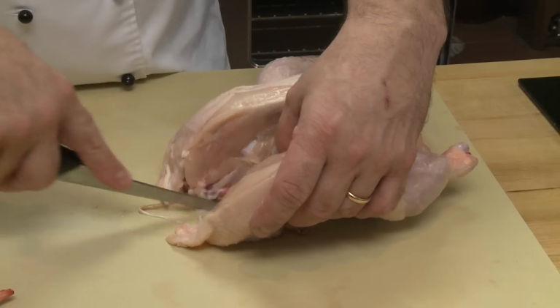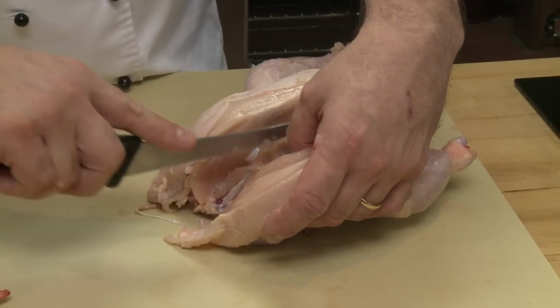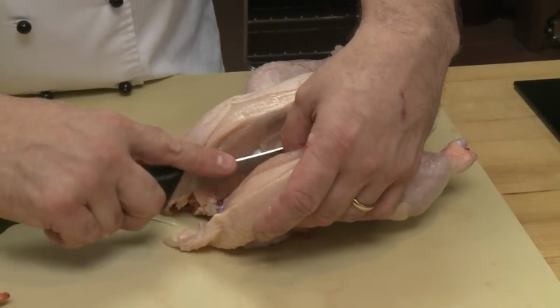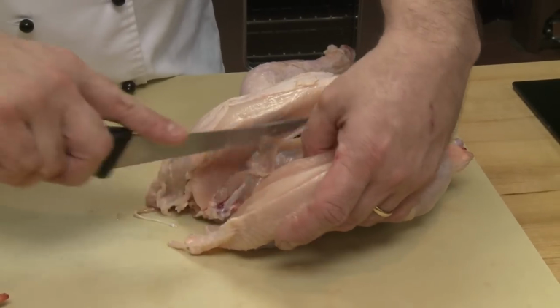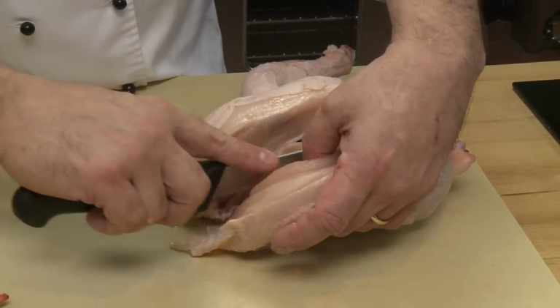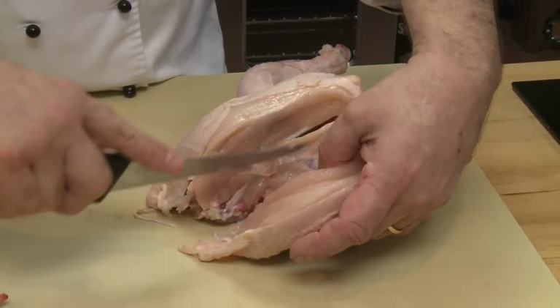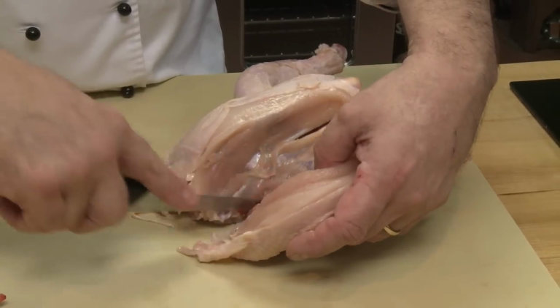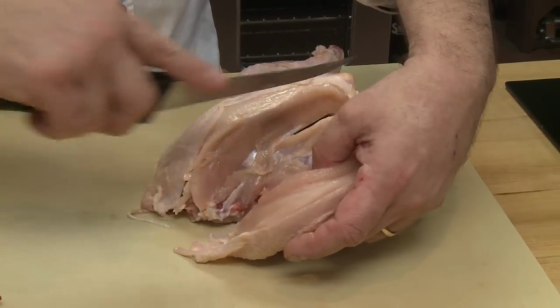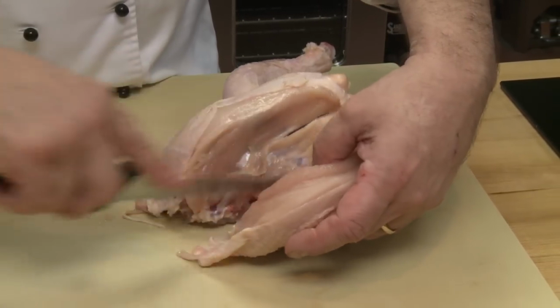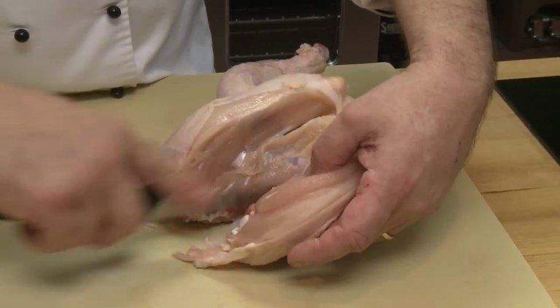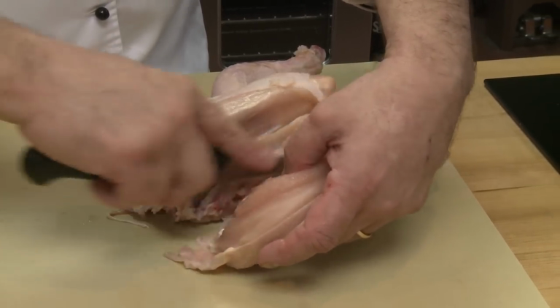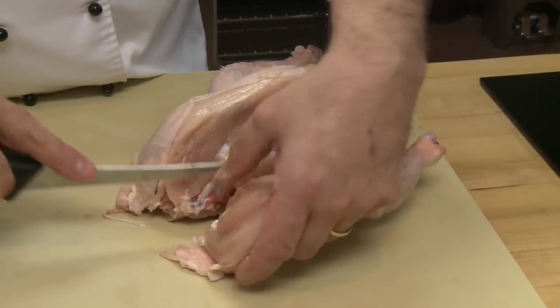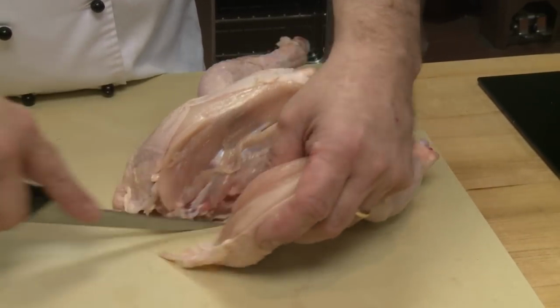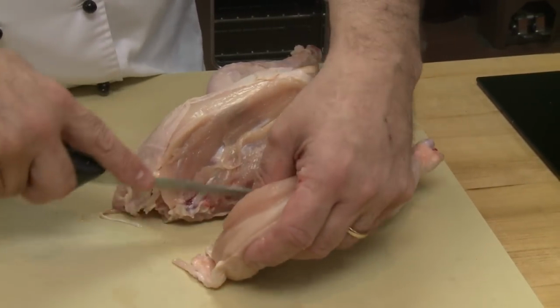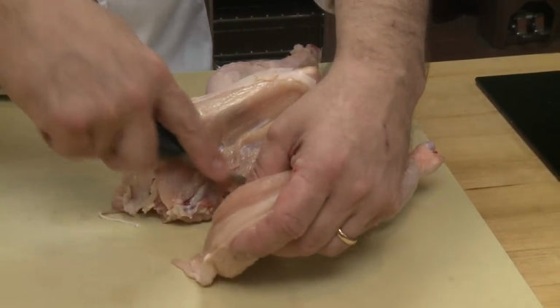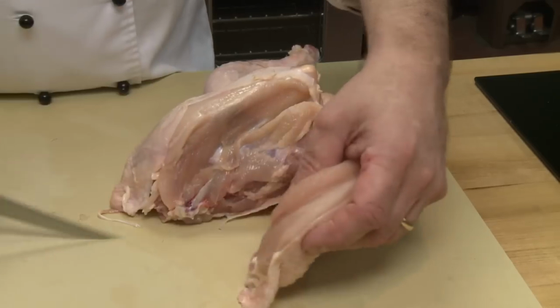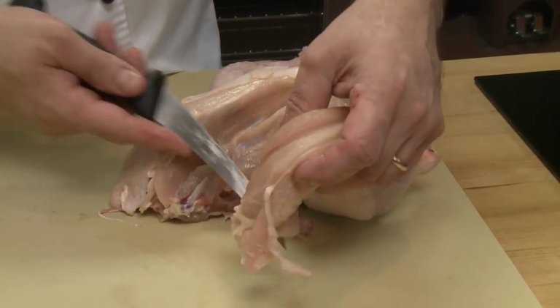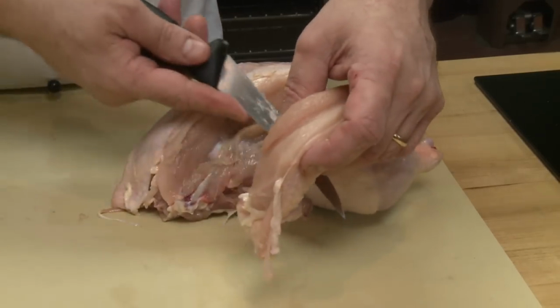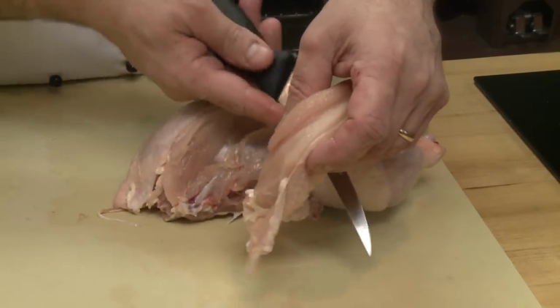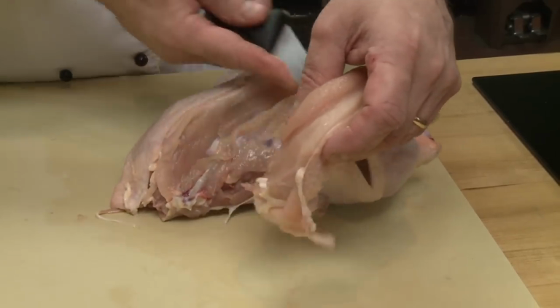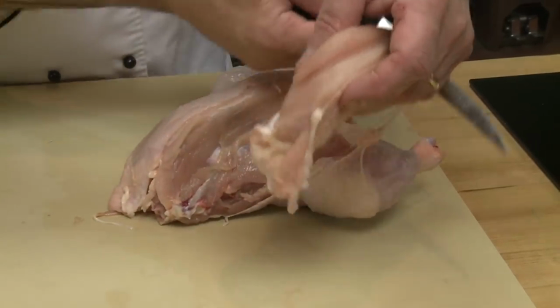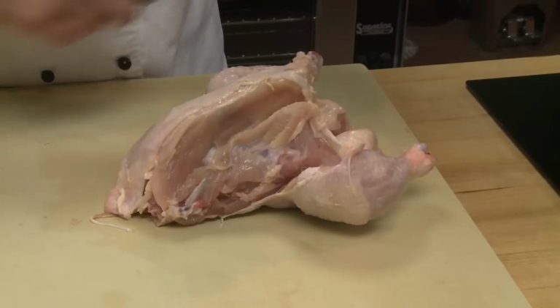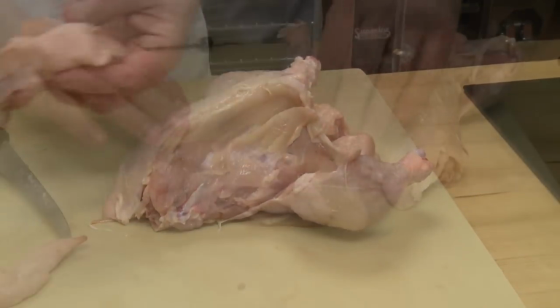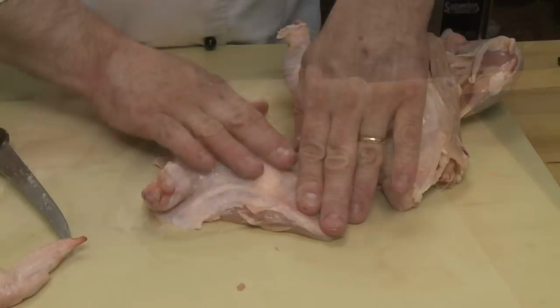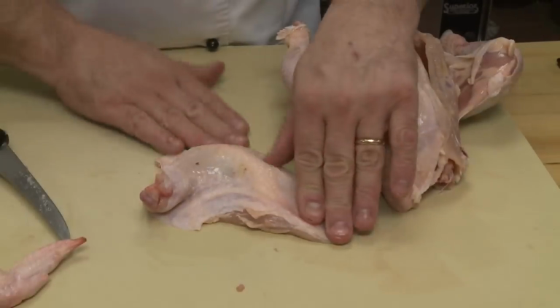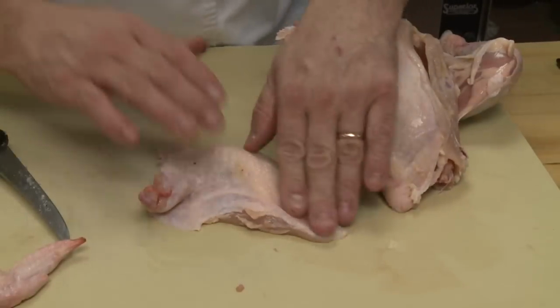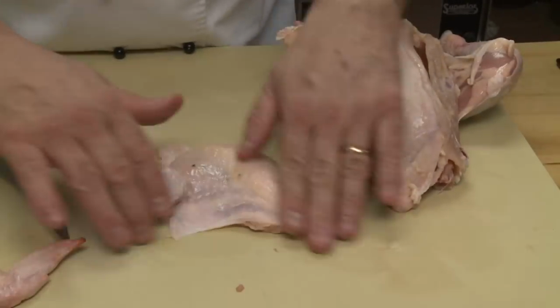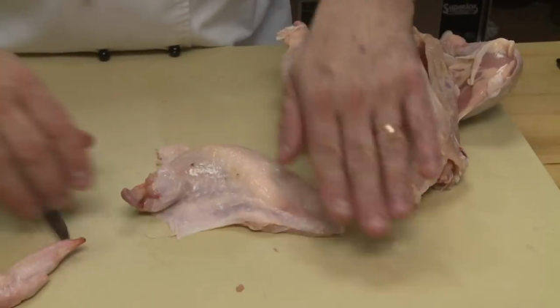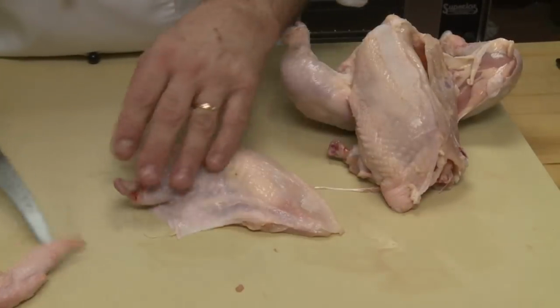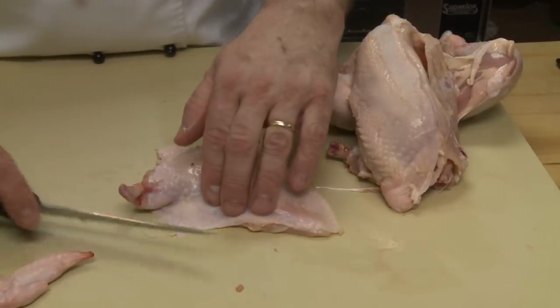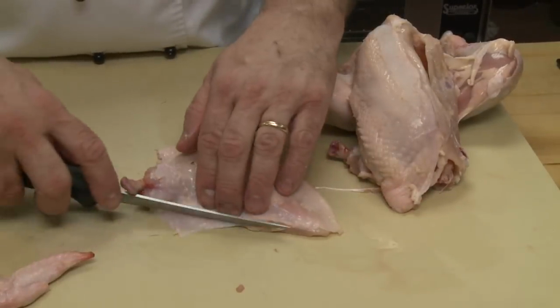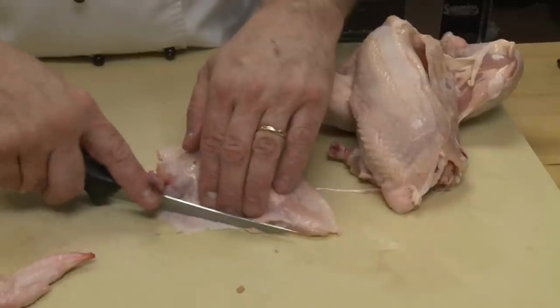Second nature. And it's so clean — your guests are oohing and aahing and you're not even thinking about what you did. Then you cook it off however you normally would. You can just sear it, you can bake it, you can stuff it. You can do so many things with it.